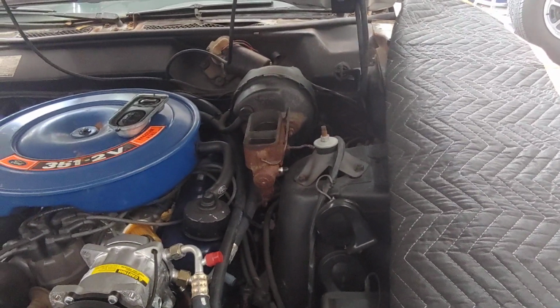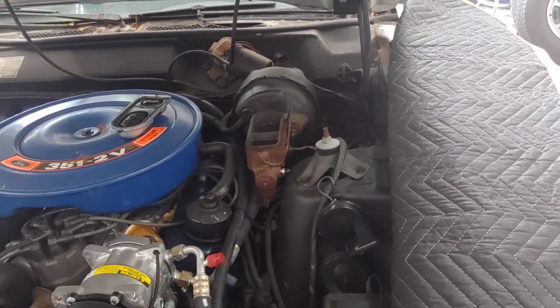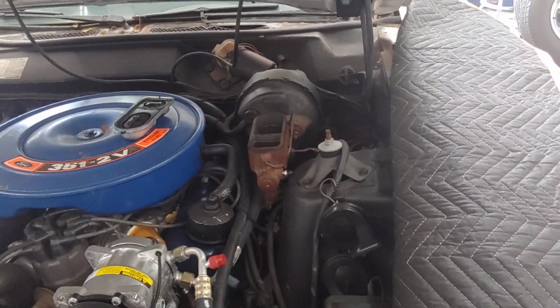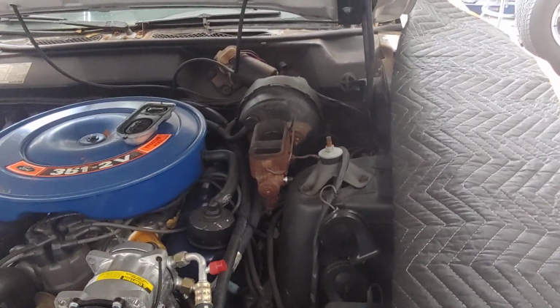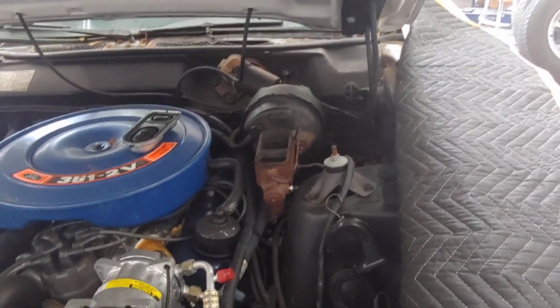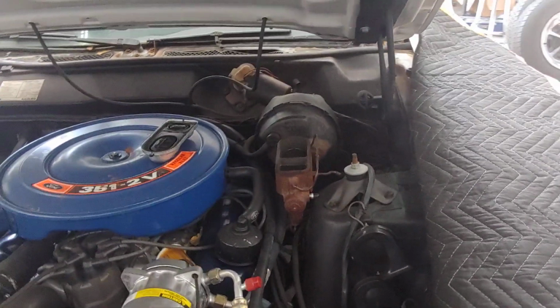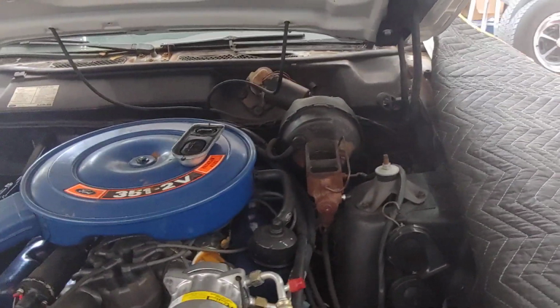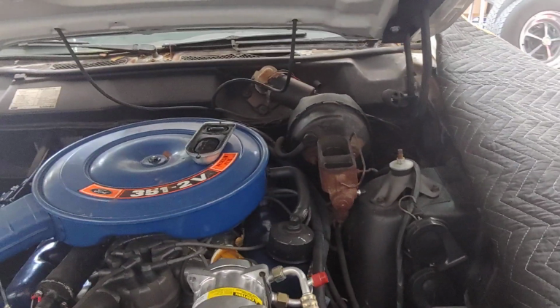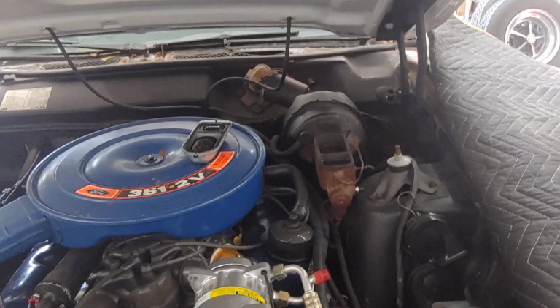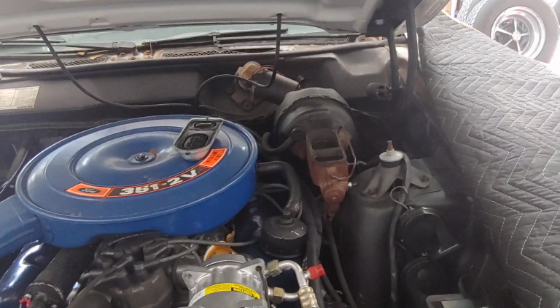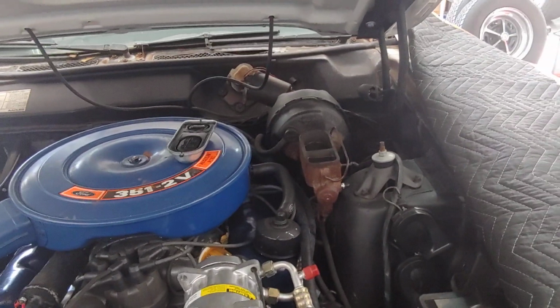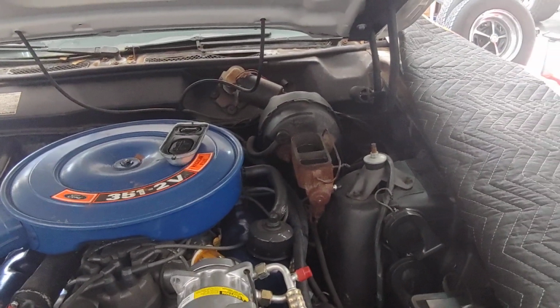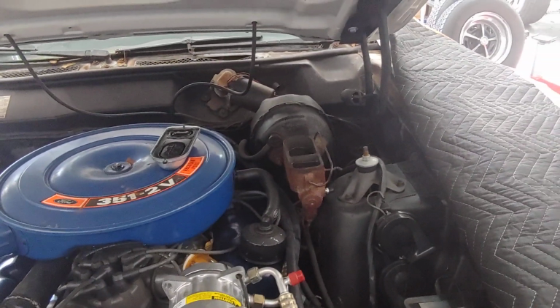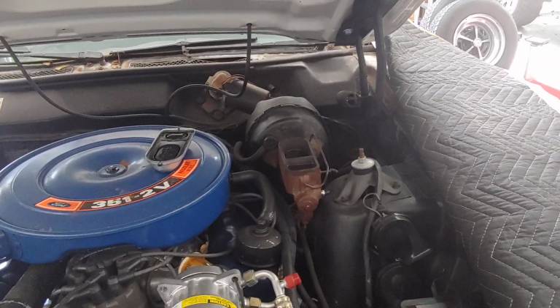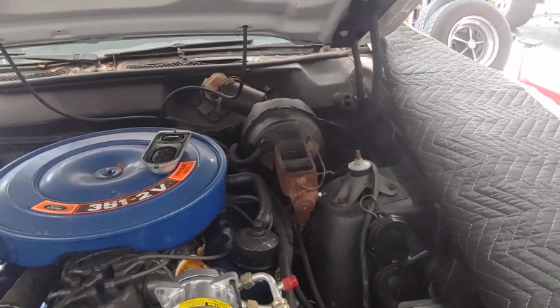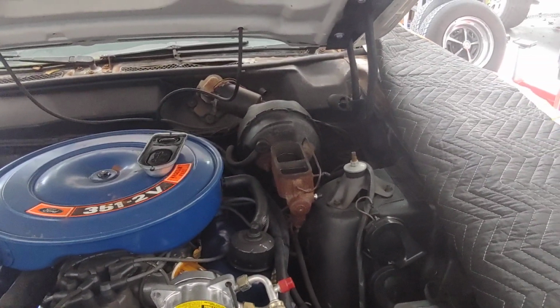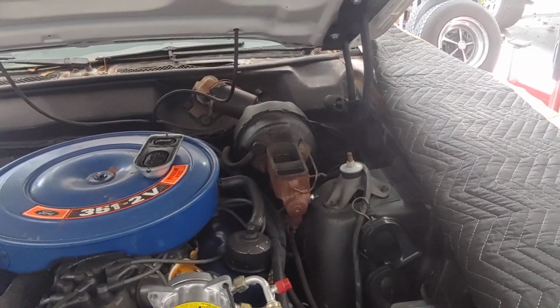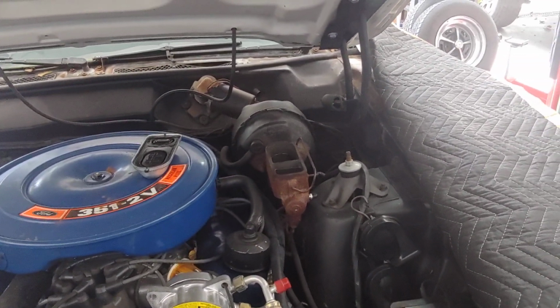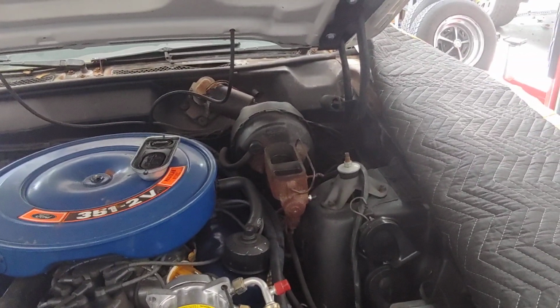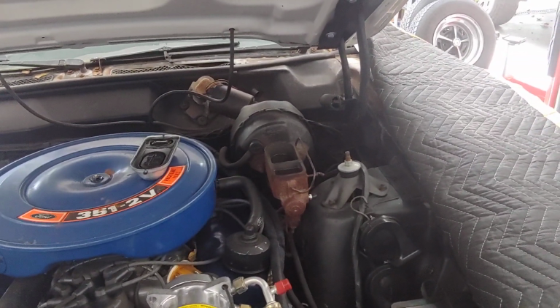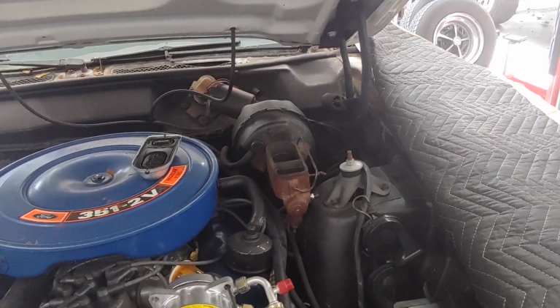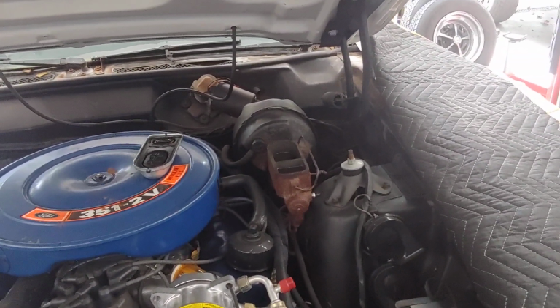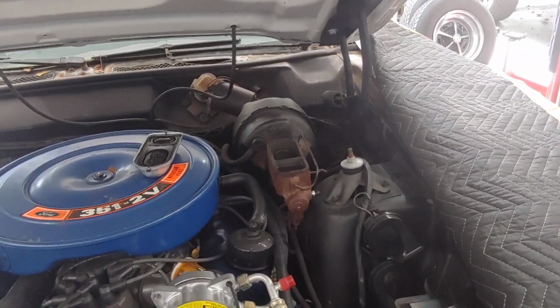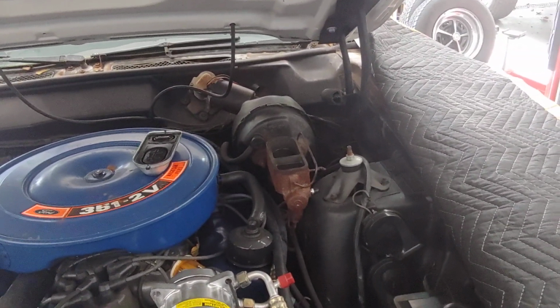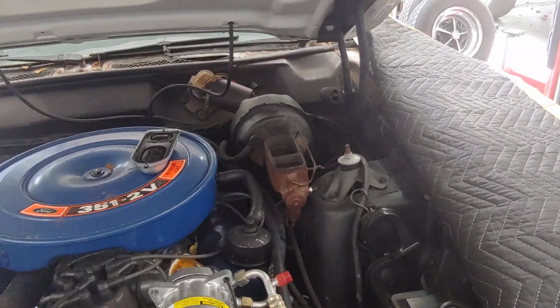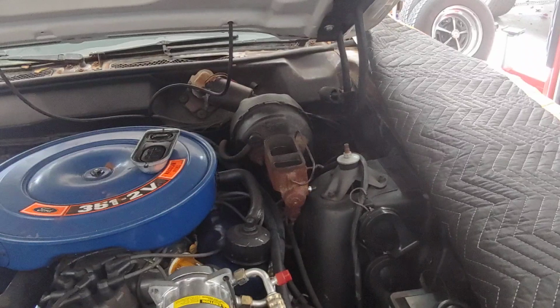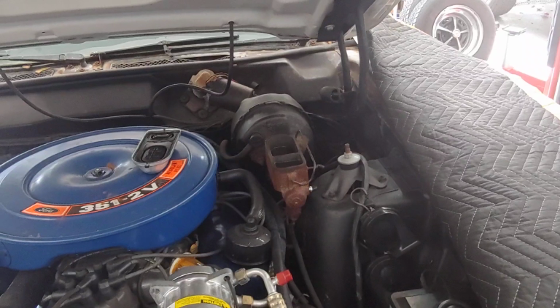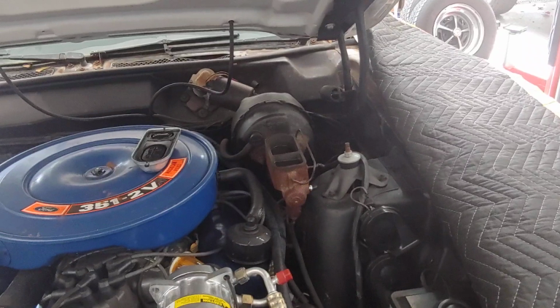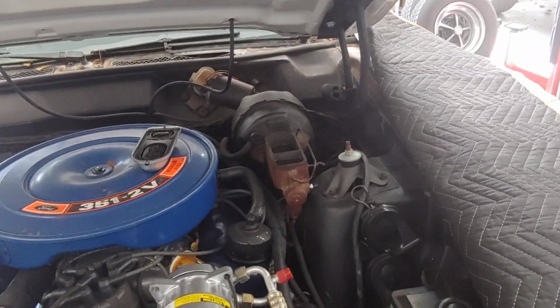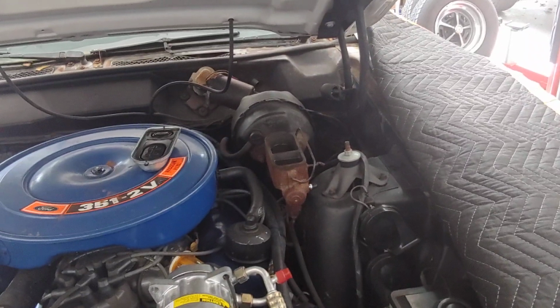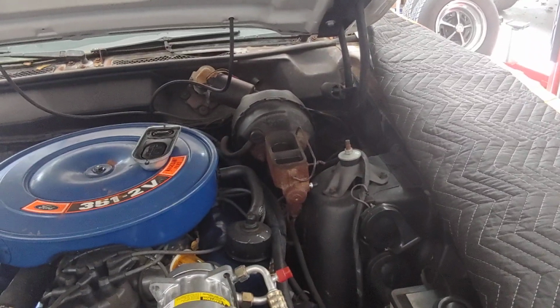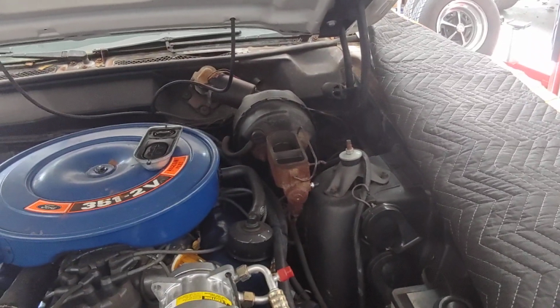If you've got a 70 Ford Torino and you want to convert it to power disc brakes, bring it to PALS. See you soon.